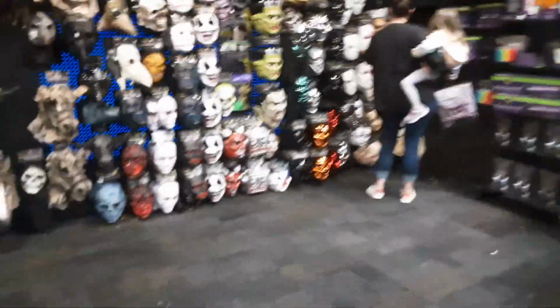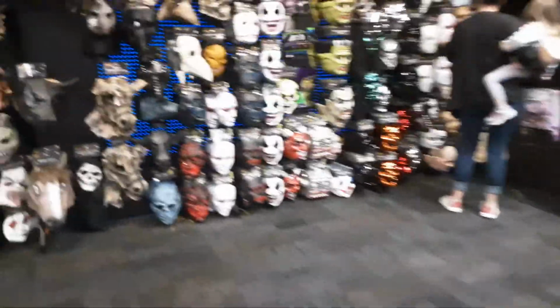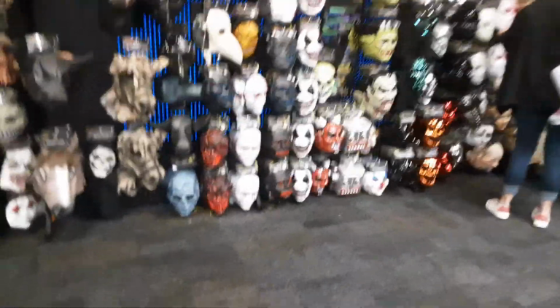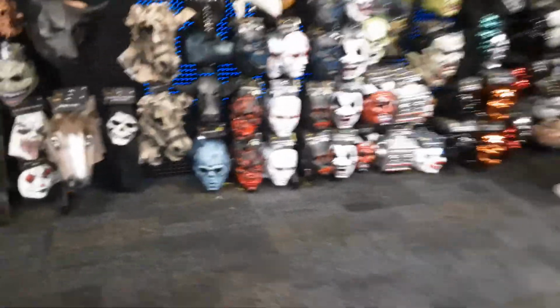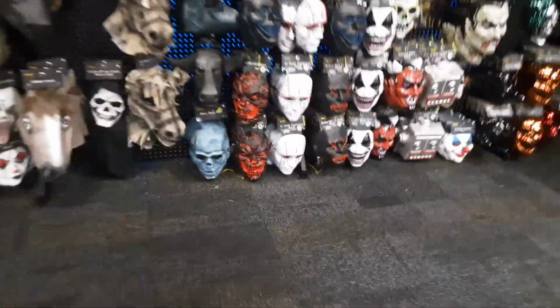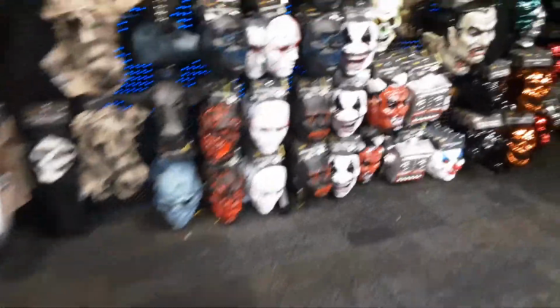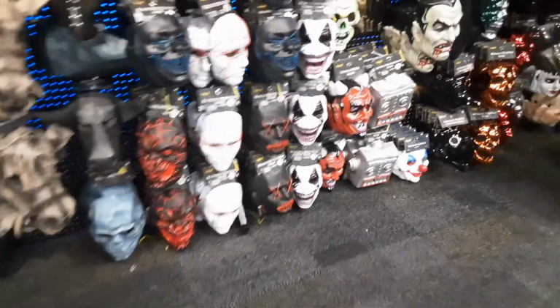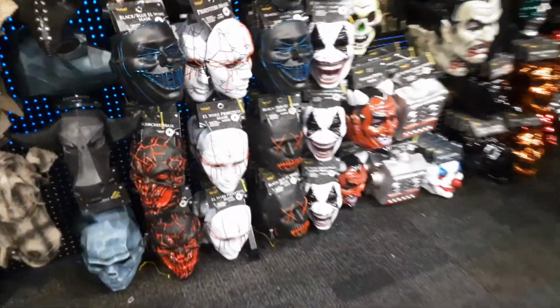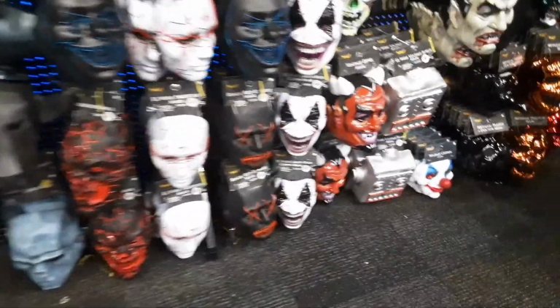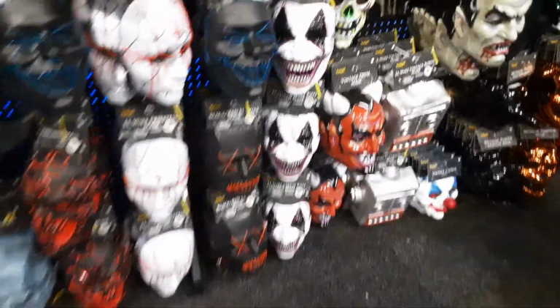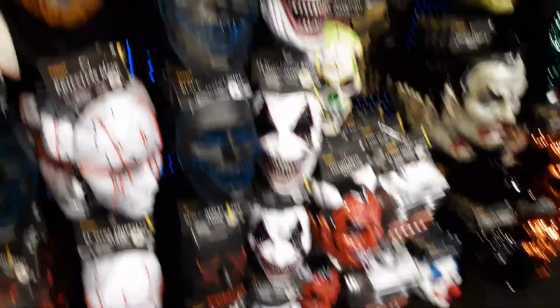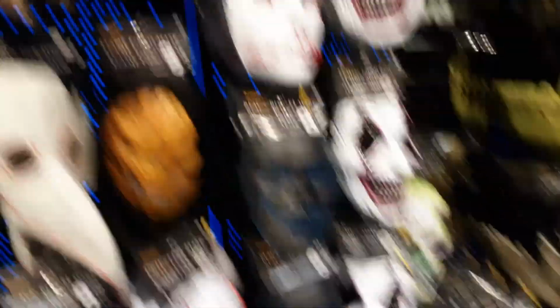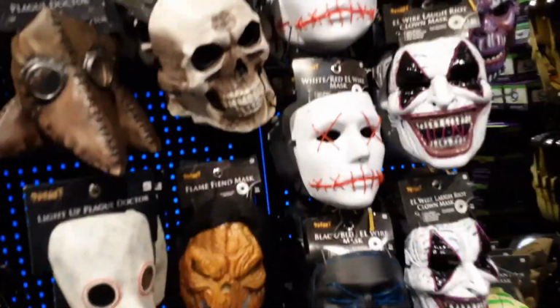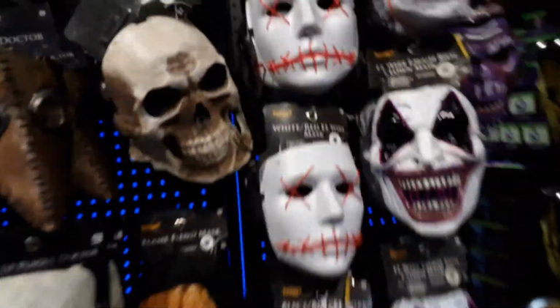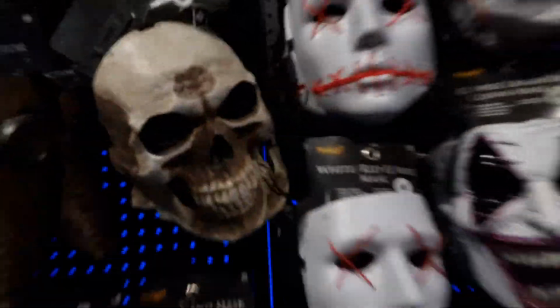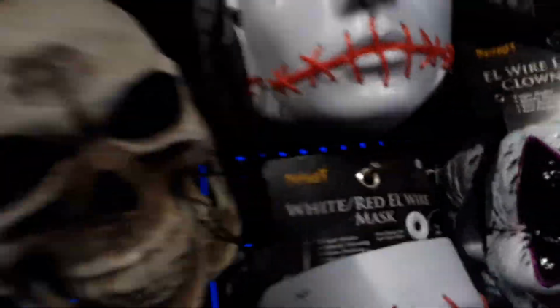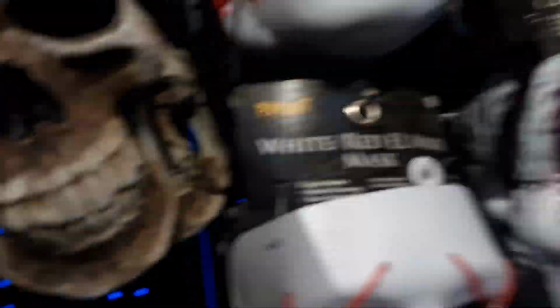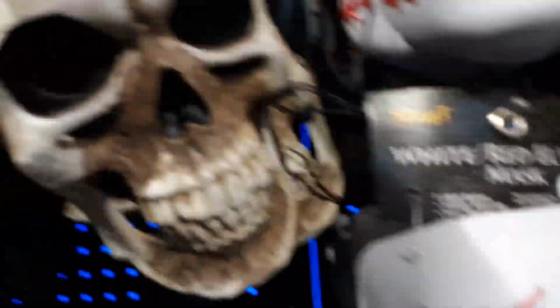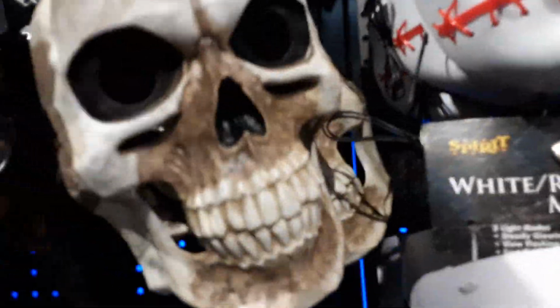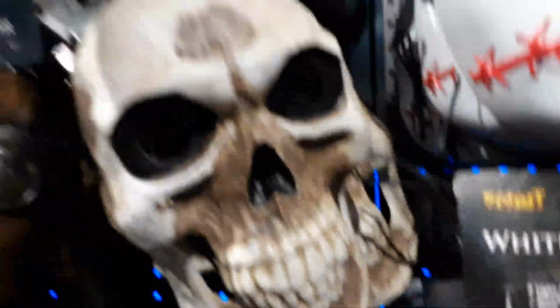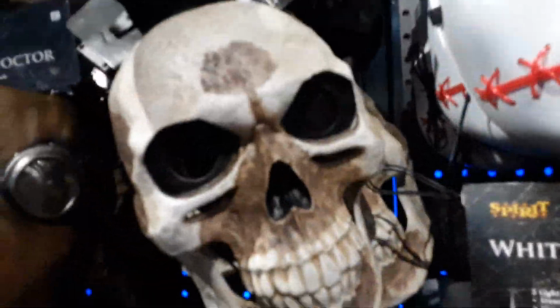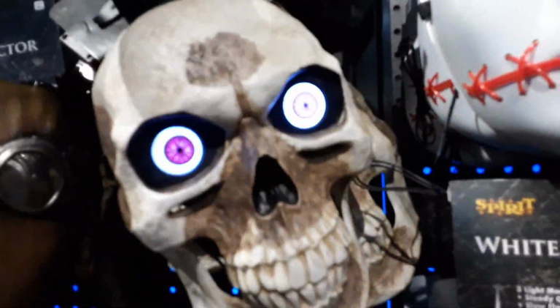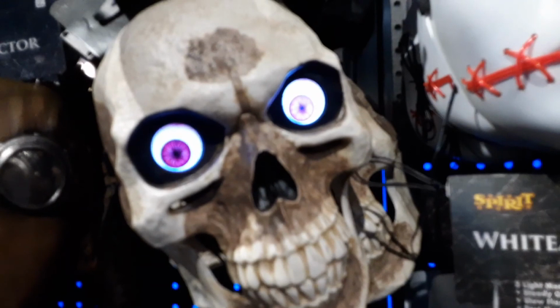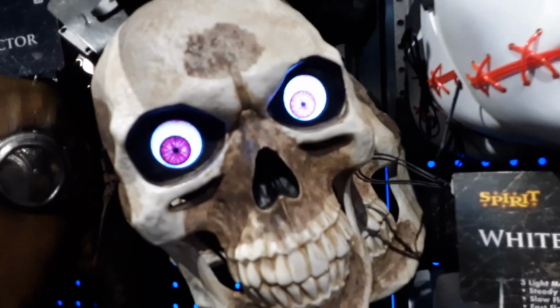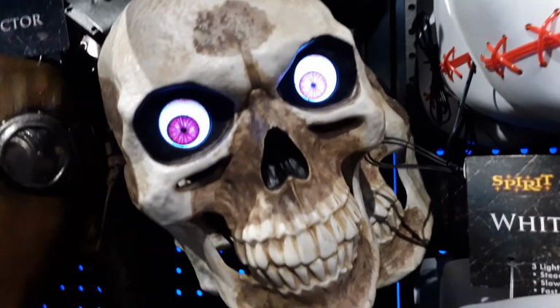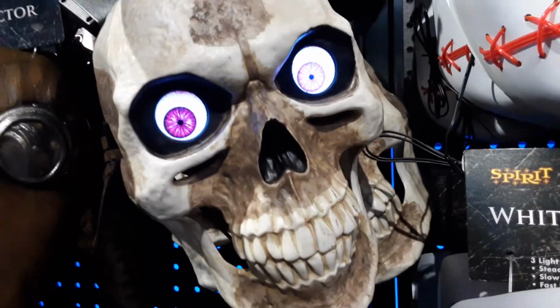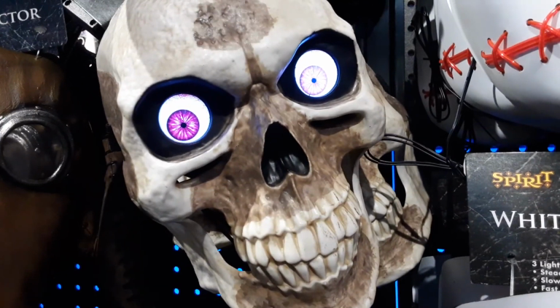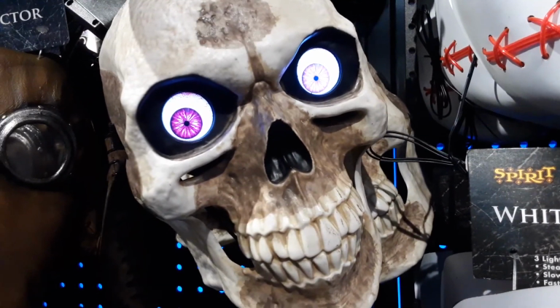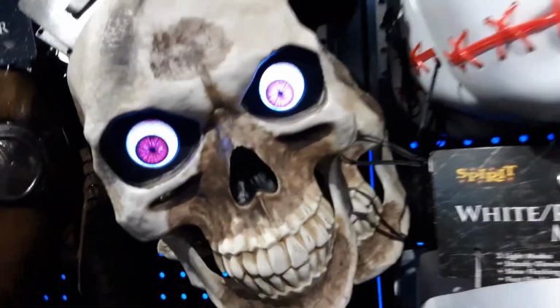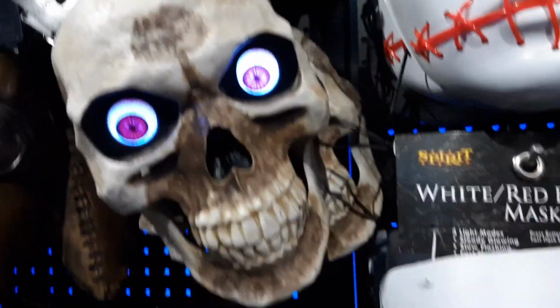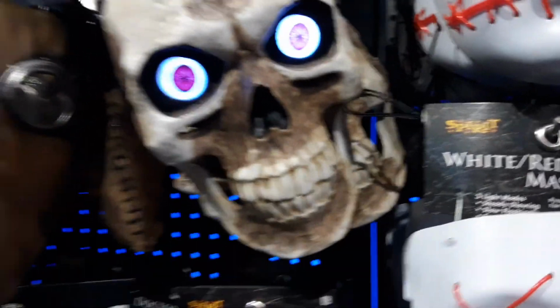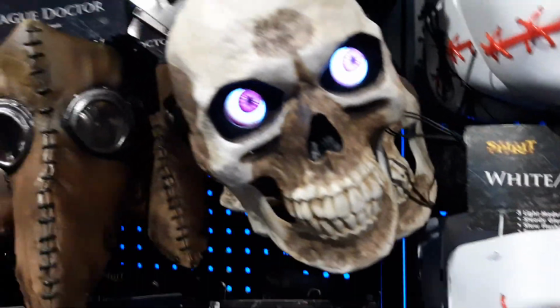Let's look at their masks. Here's the Digital Eyed Skeleton mask. There it is. That one's really cool.